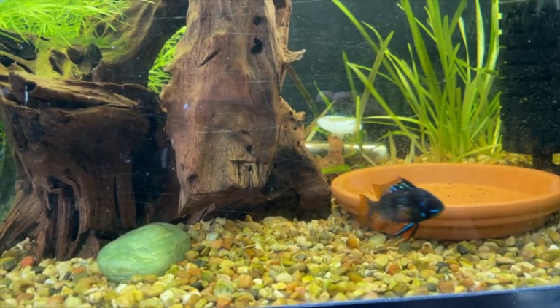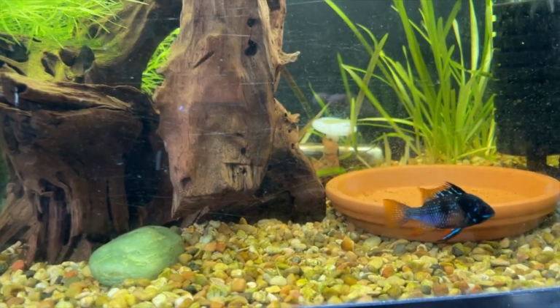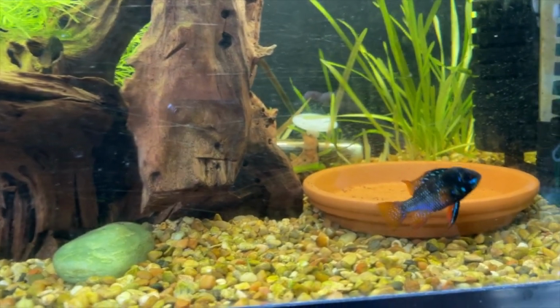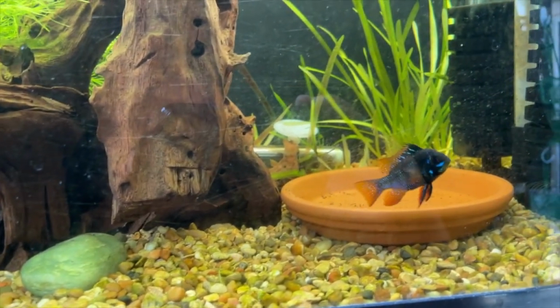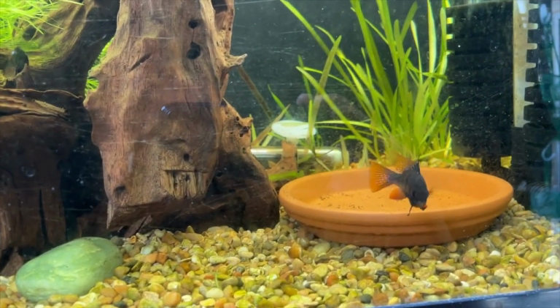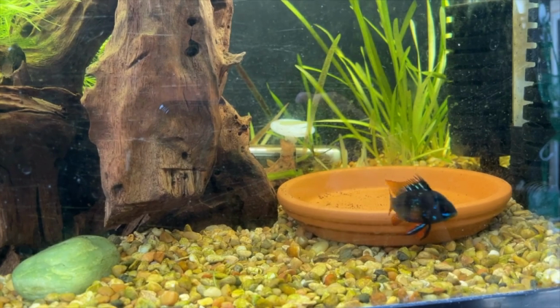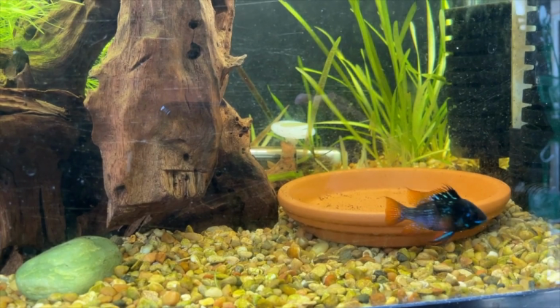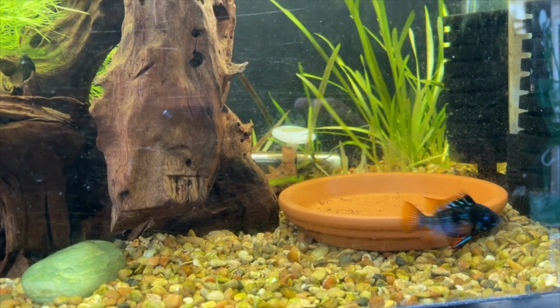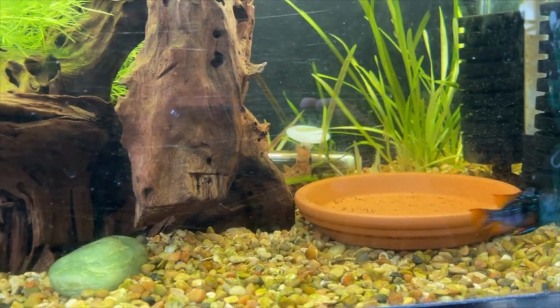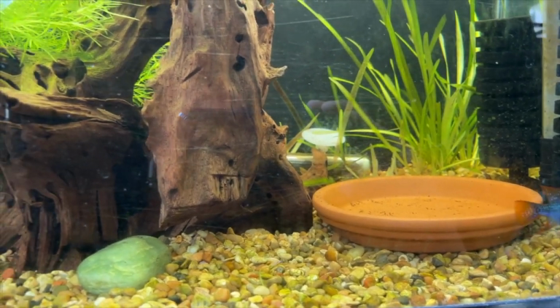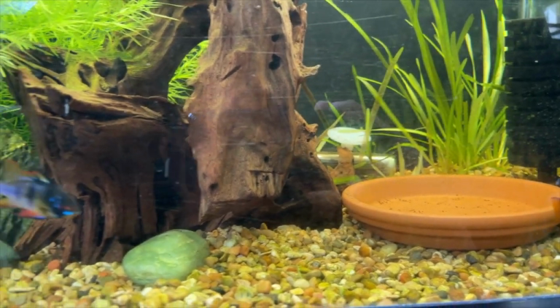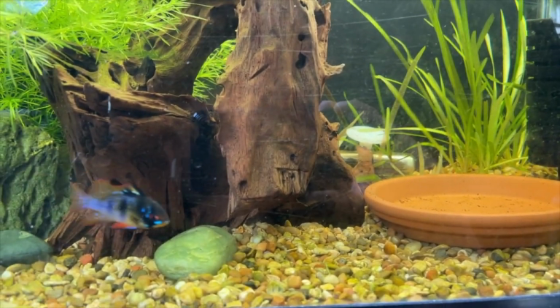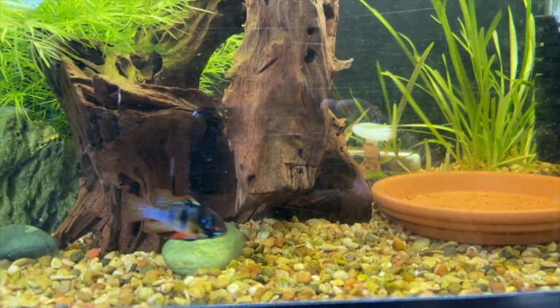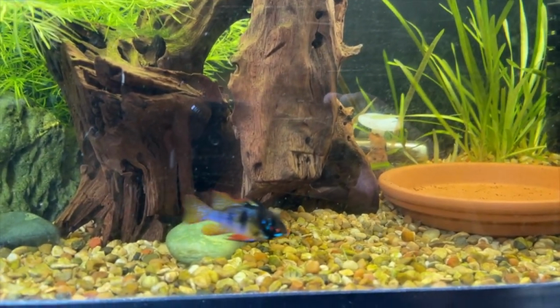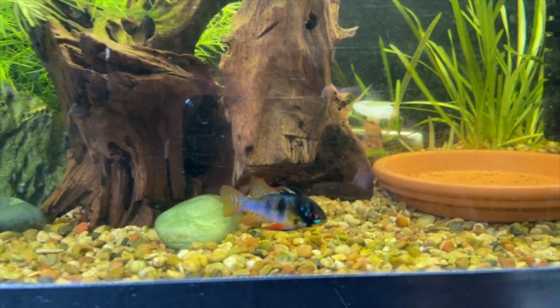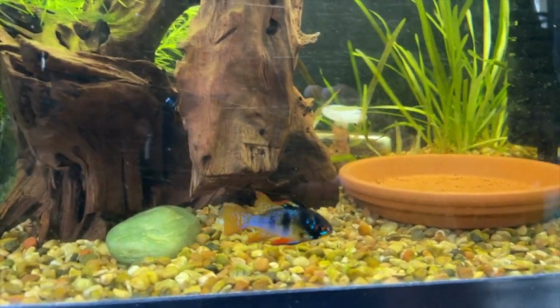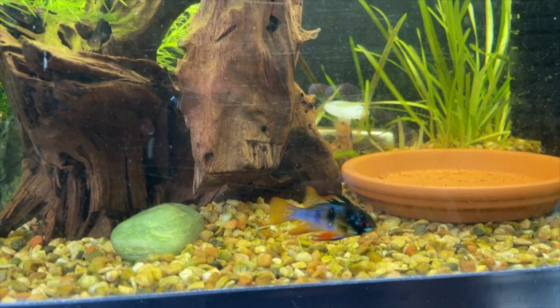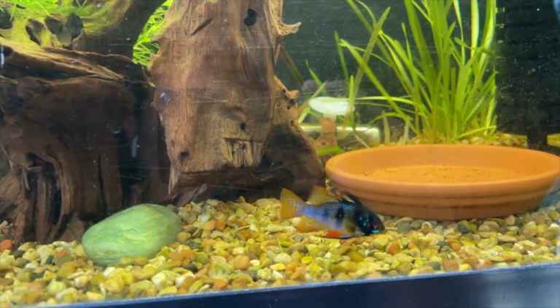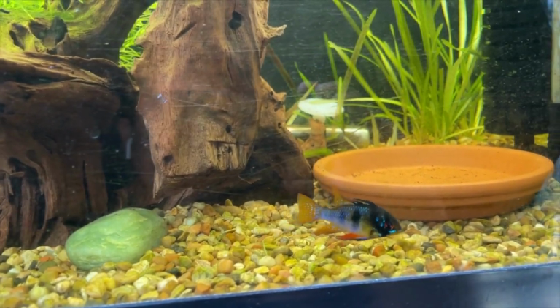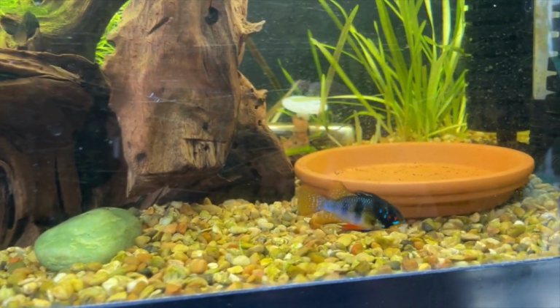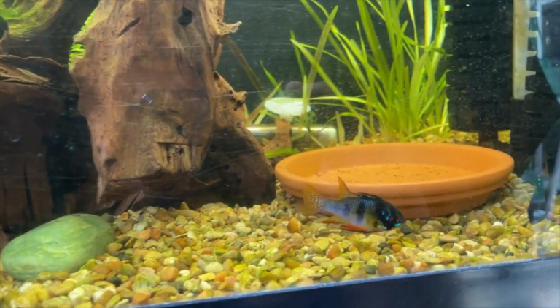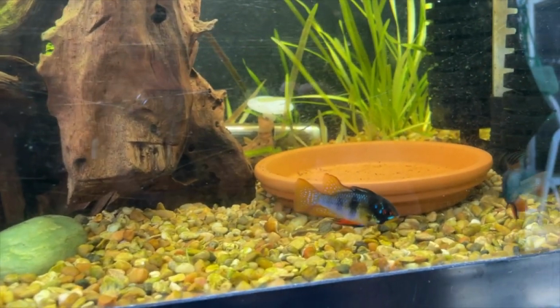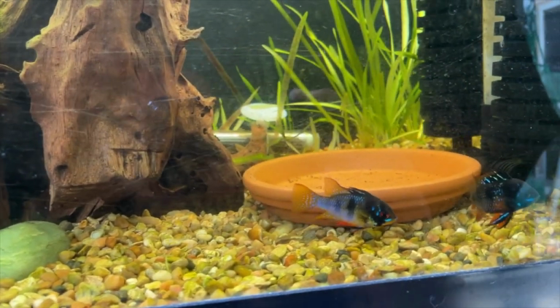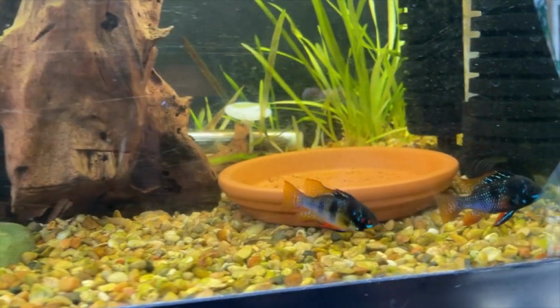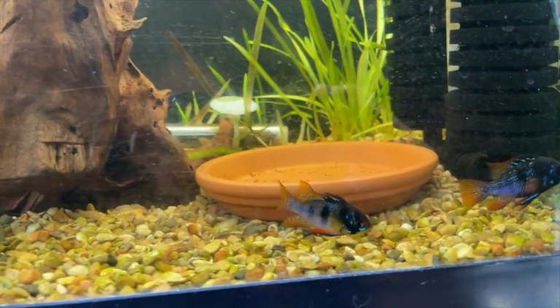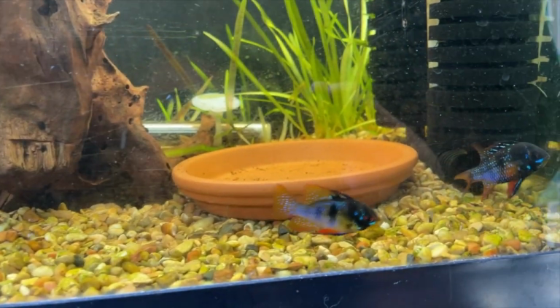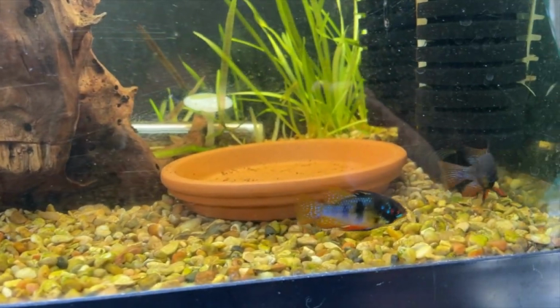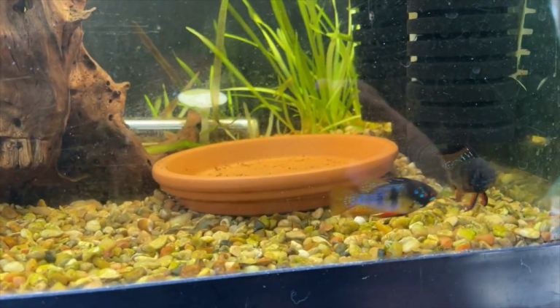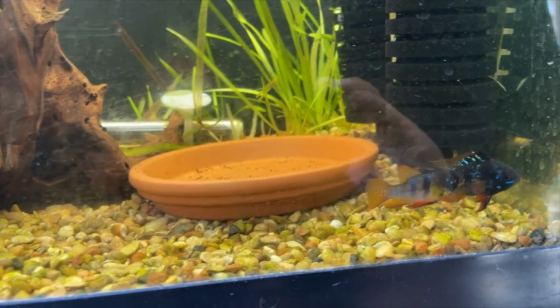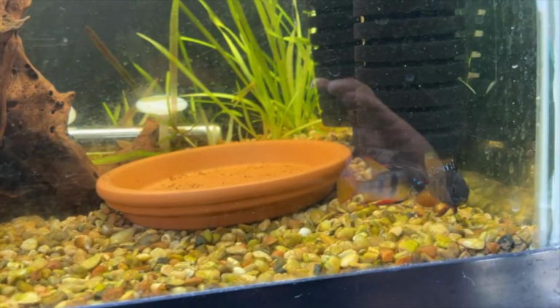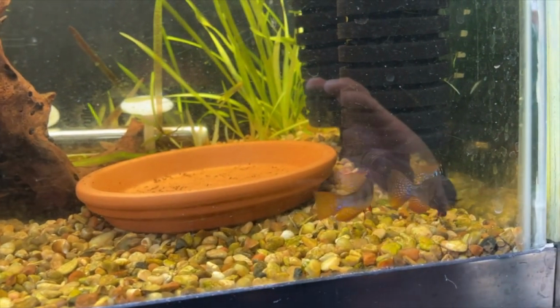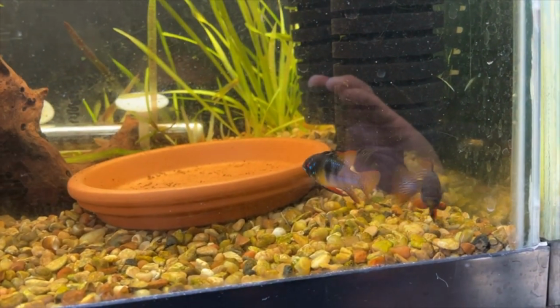One thing that I learned was tap water just doesn't cut it for spawning these. What I did was try to keep the TDS between 80 and 100, and when I did that they spawned pretty much just a few days after that.